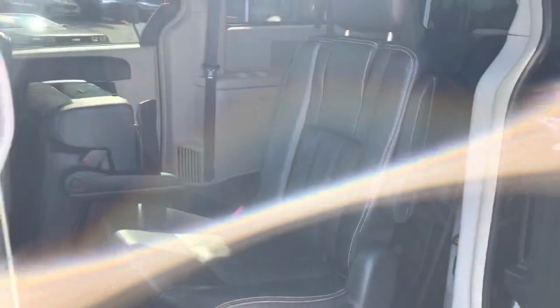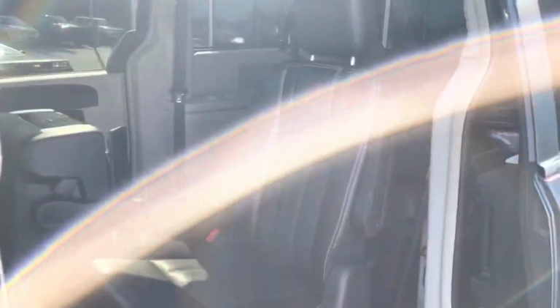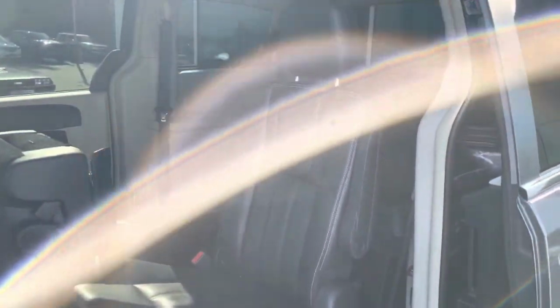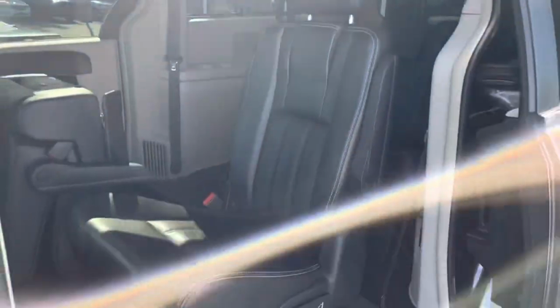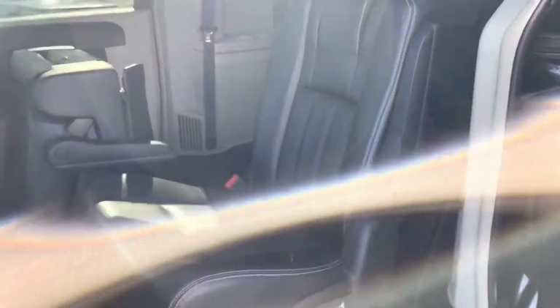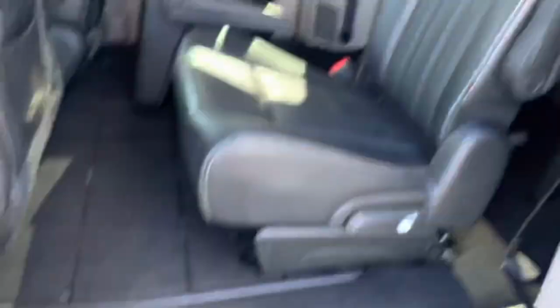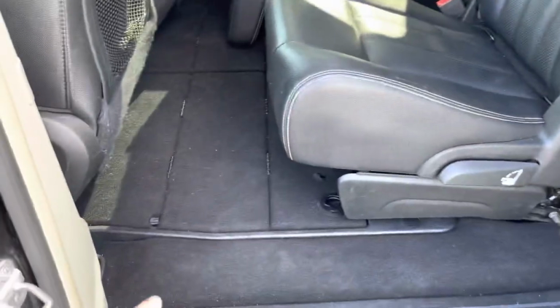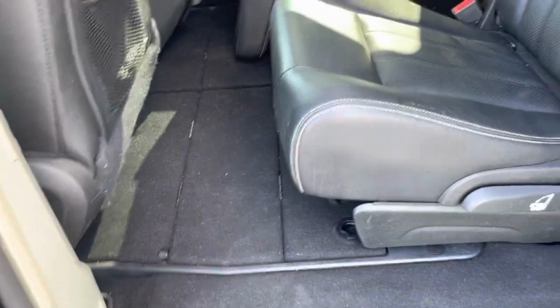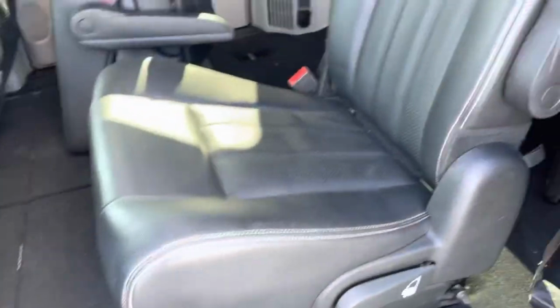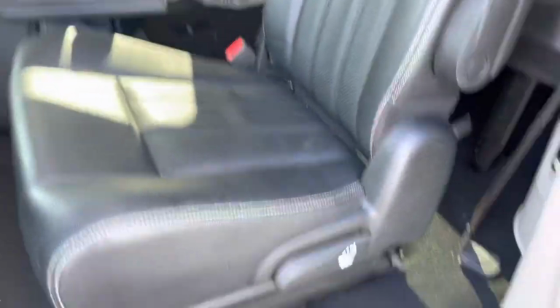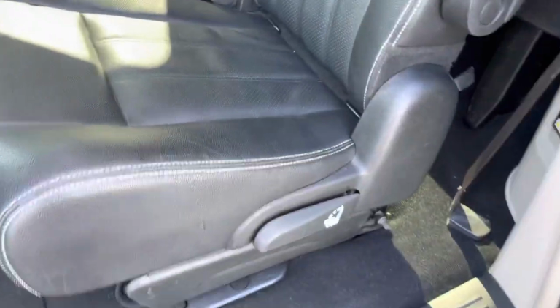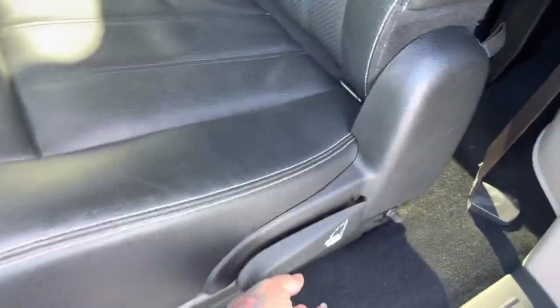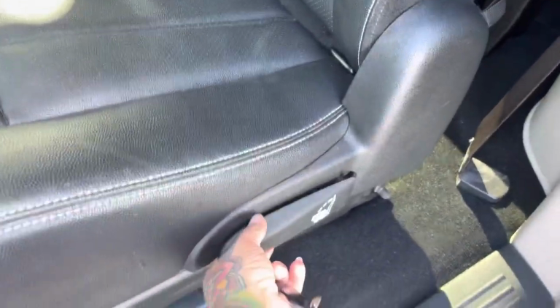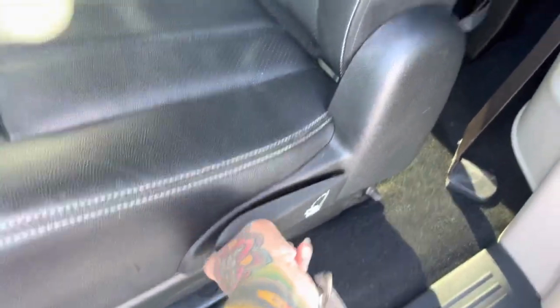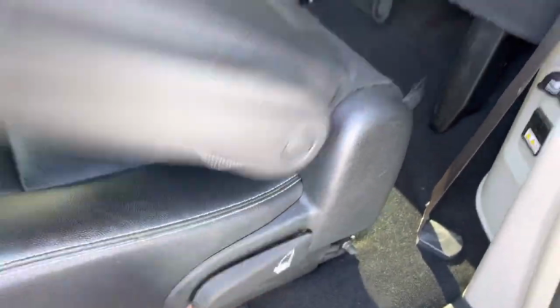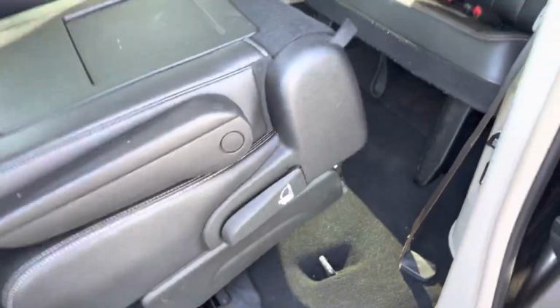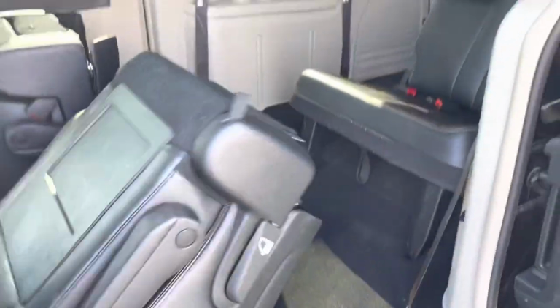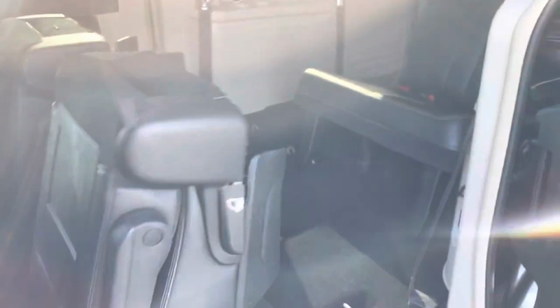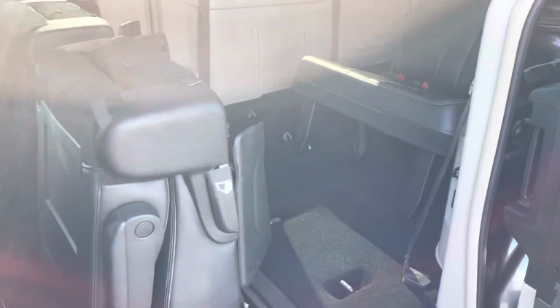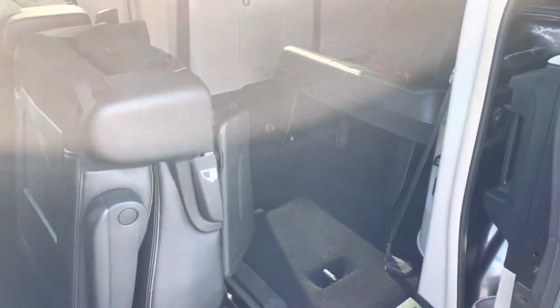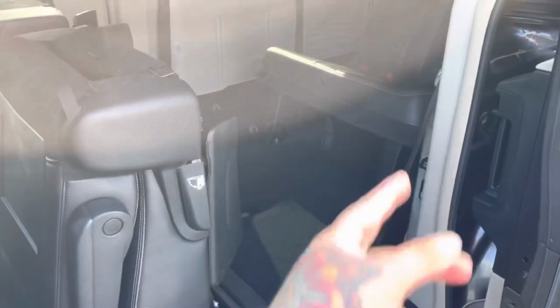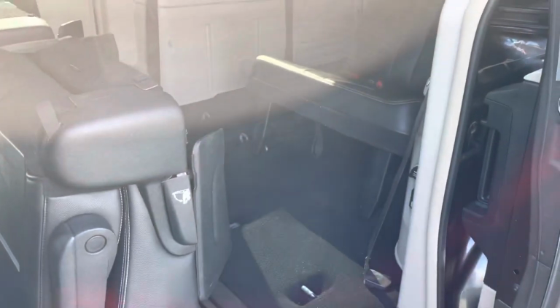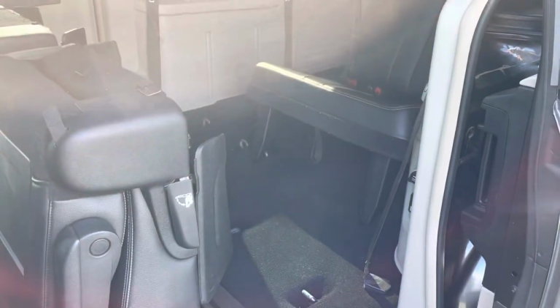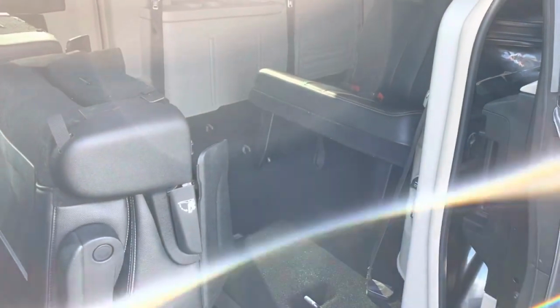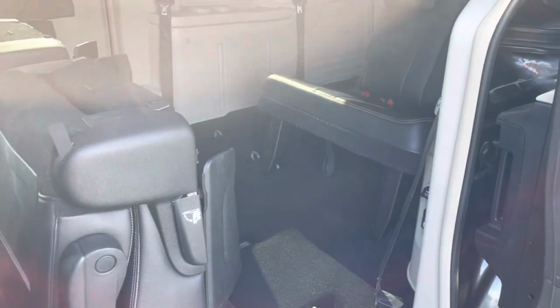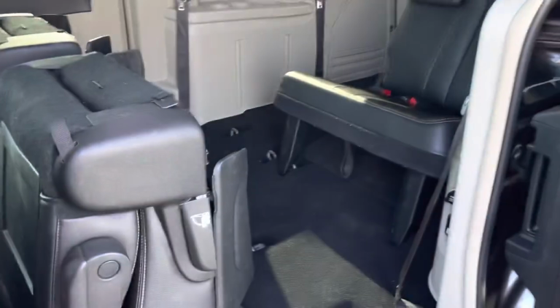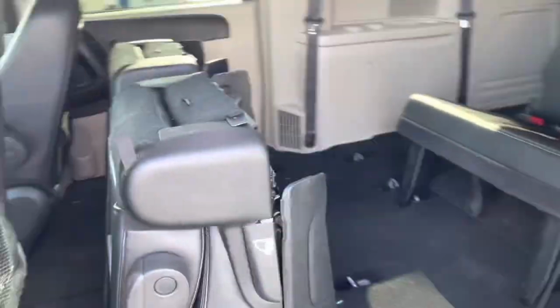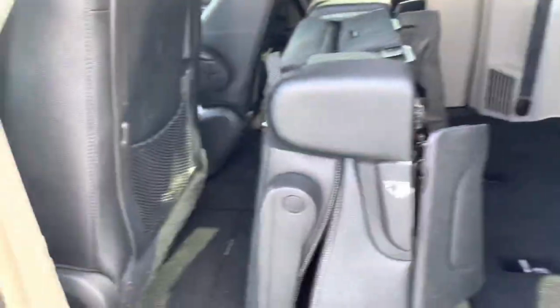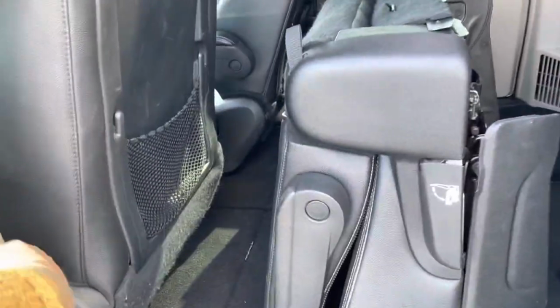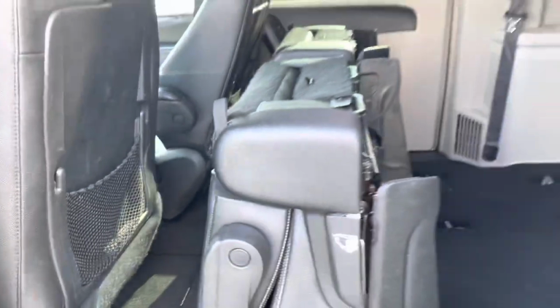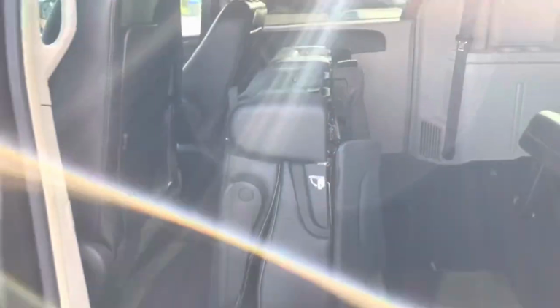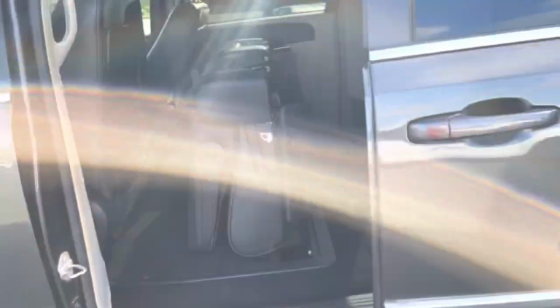It's stow and go, so they'll tuck right into the floor if you need them to. You just pull this and it pops right up. Look at how much room you have to get into that back row — very handy.